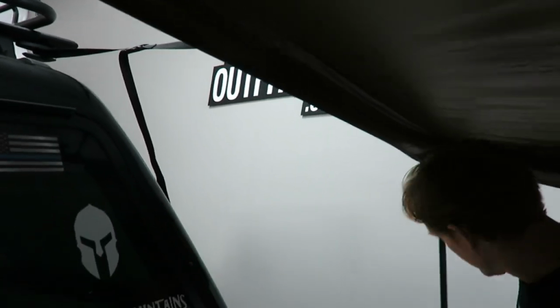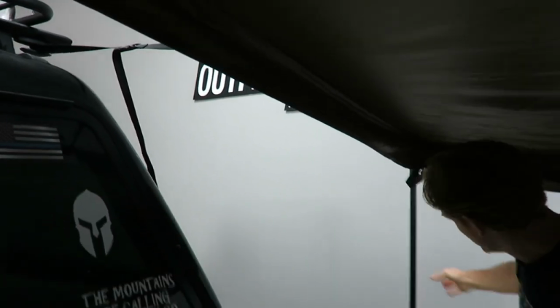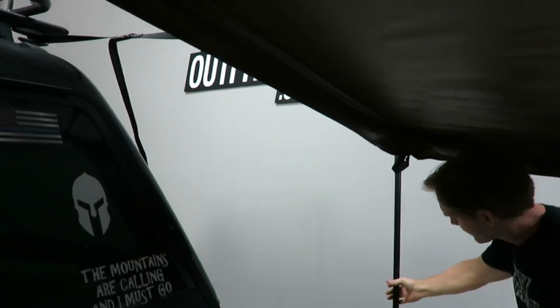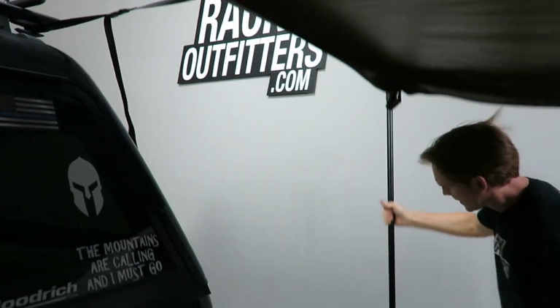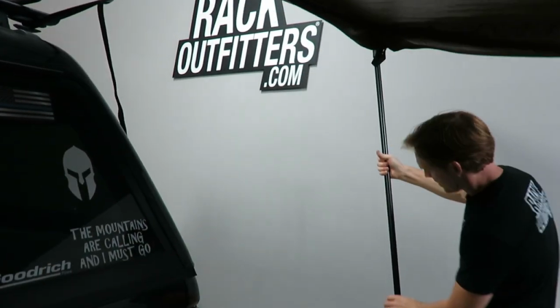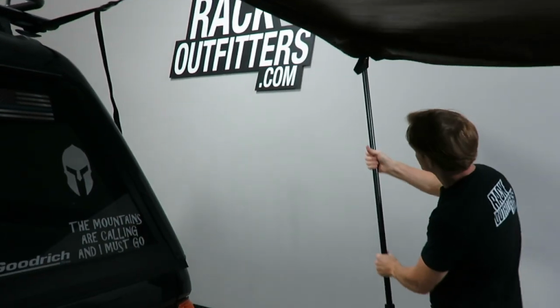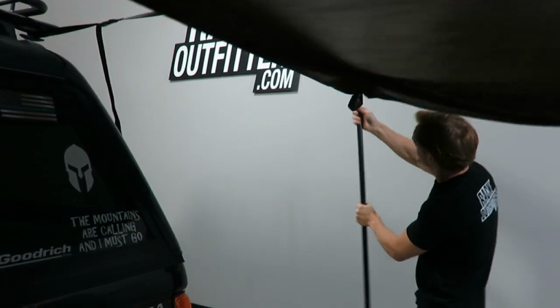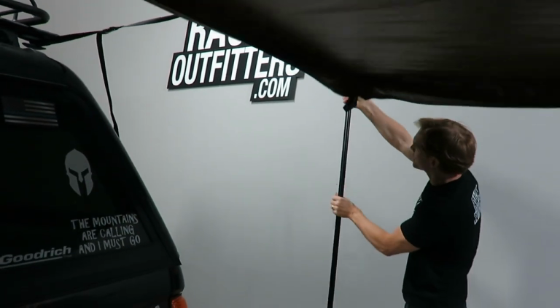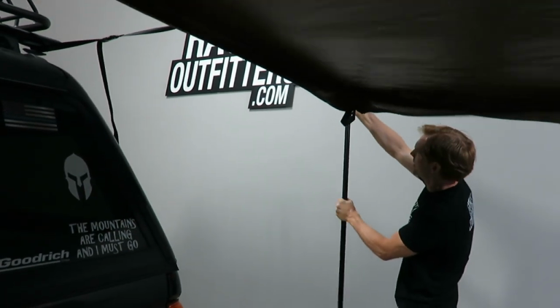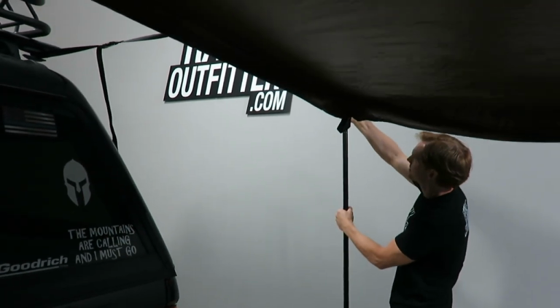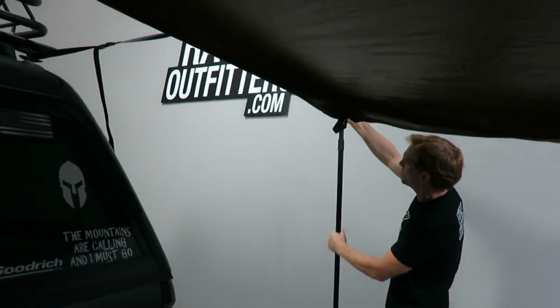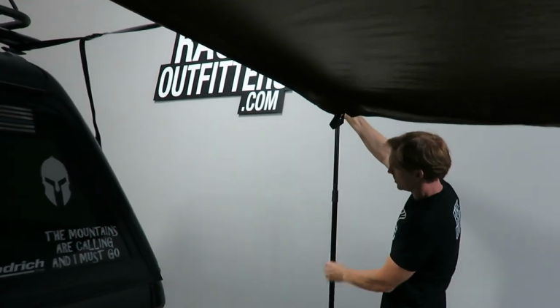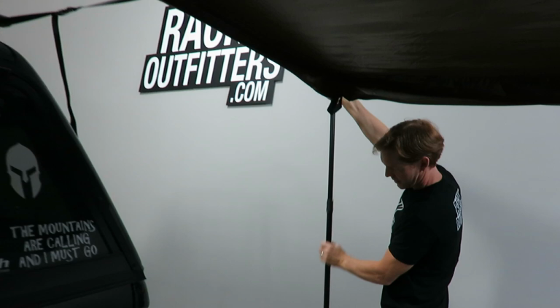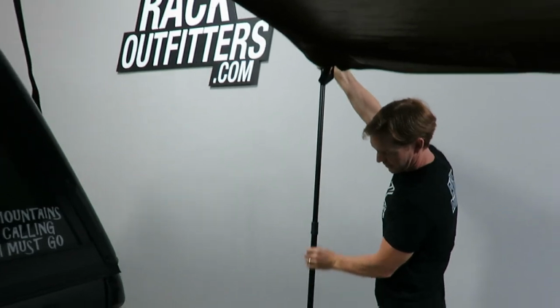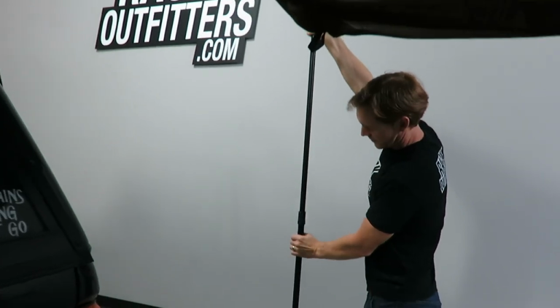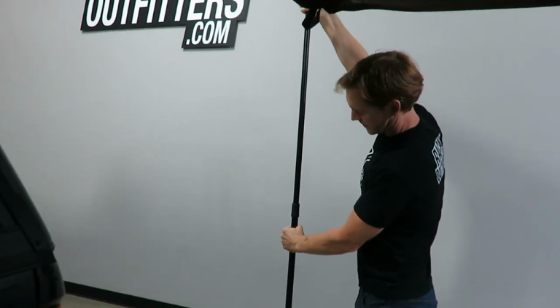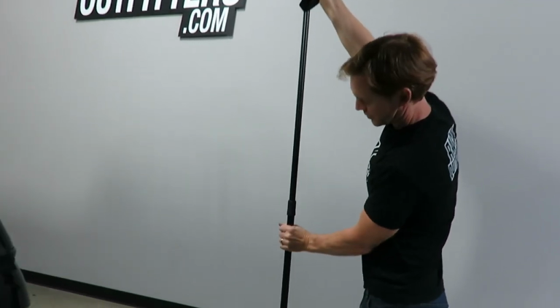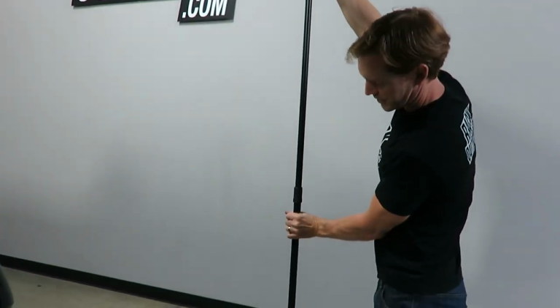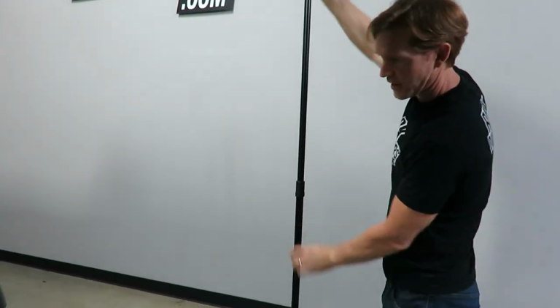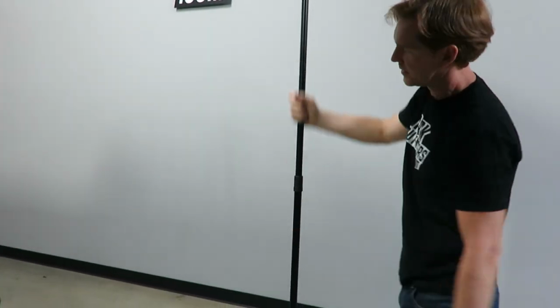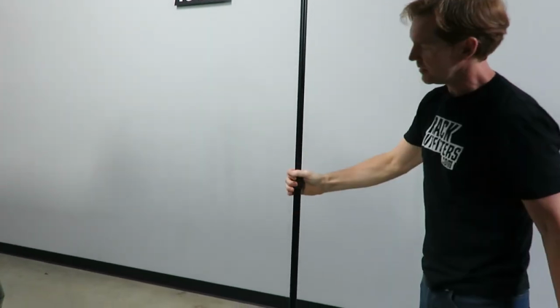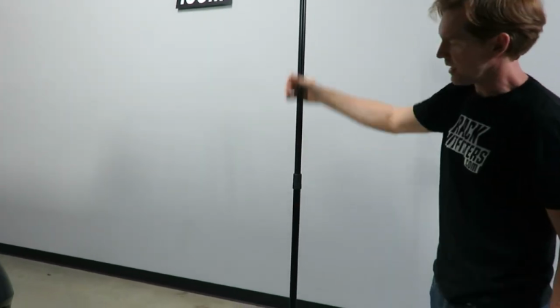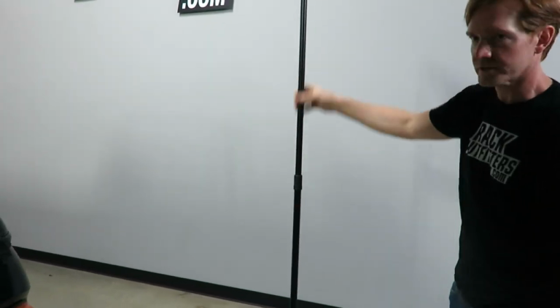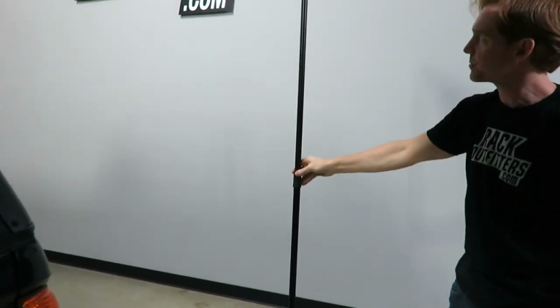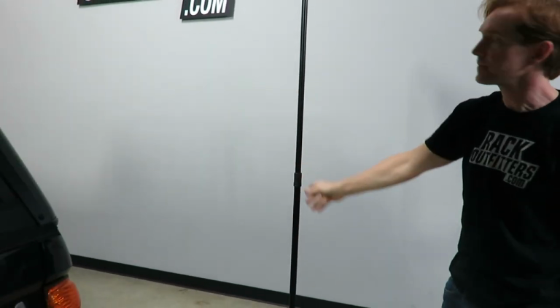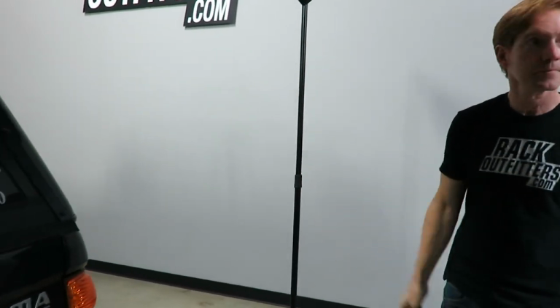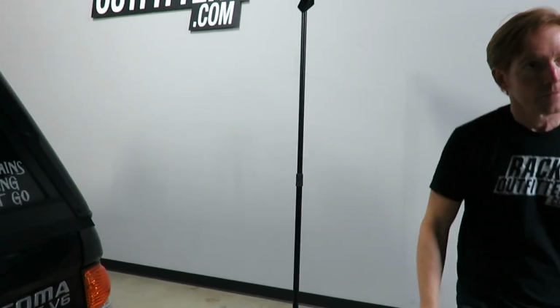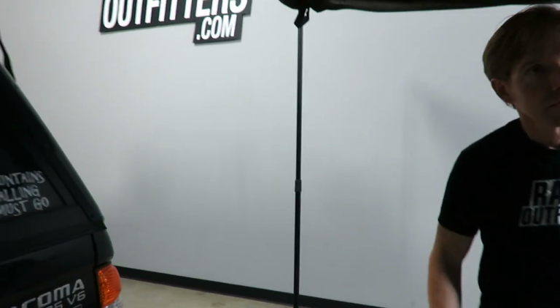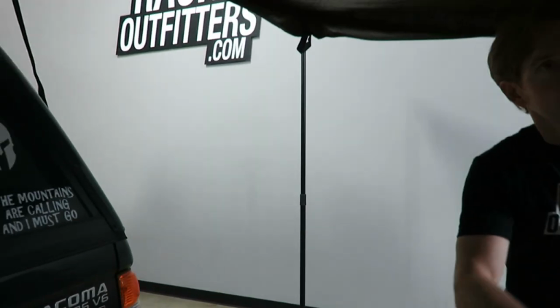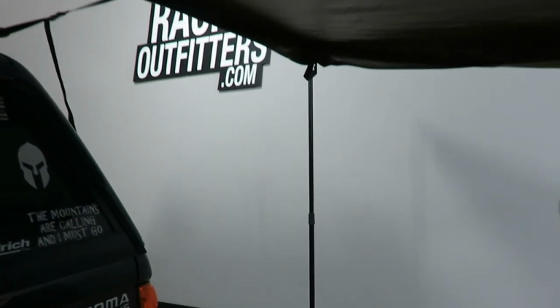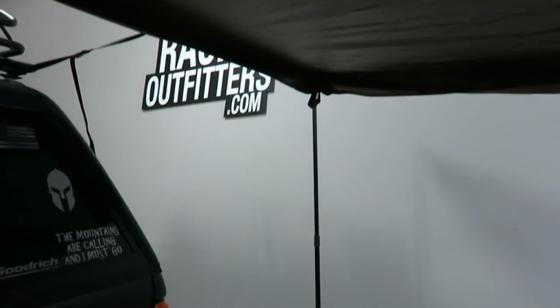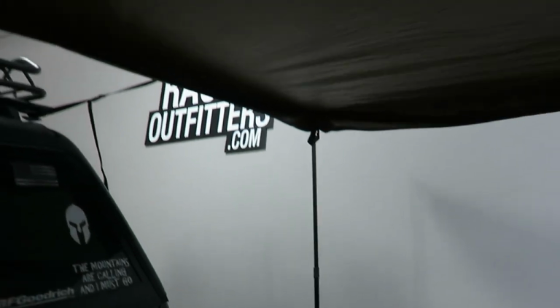Here we have the leg which uses a simple twist and lock height adjustment. We'll continue around.